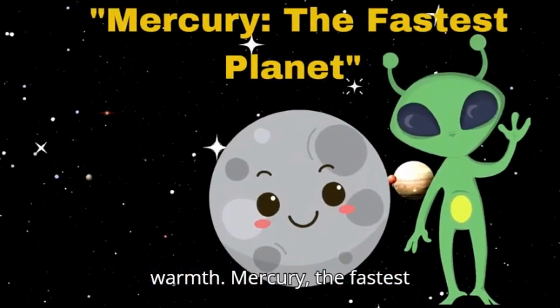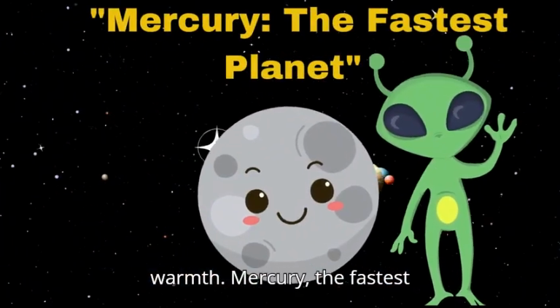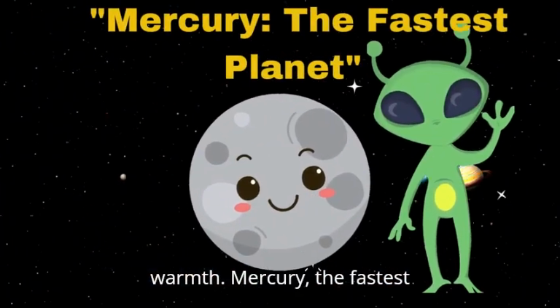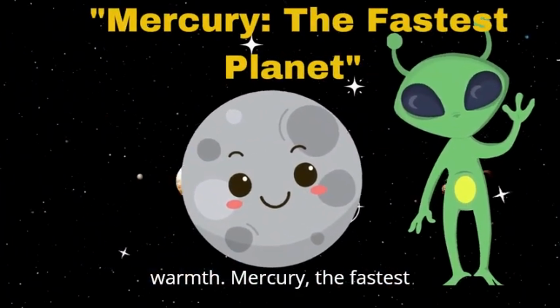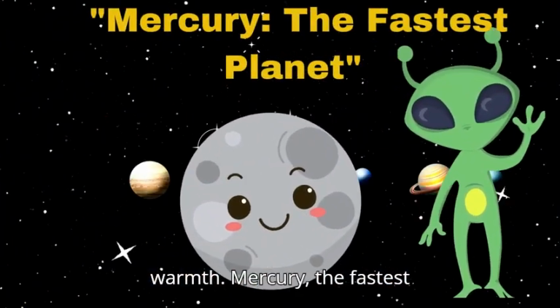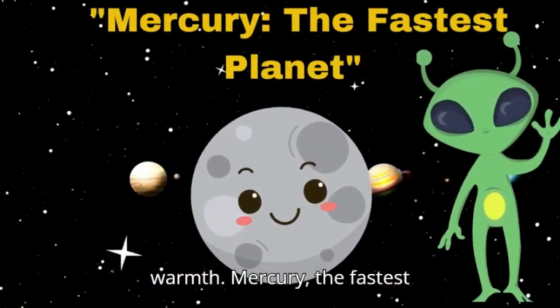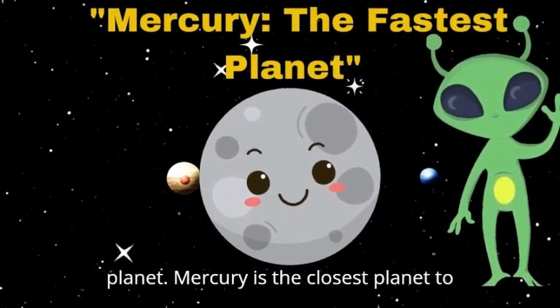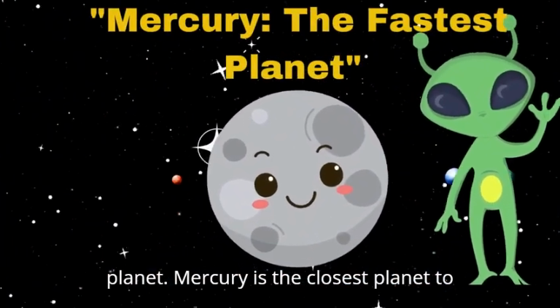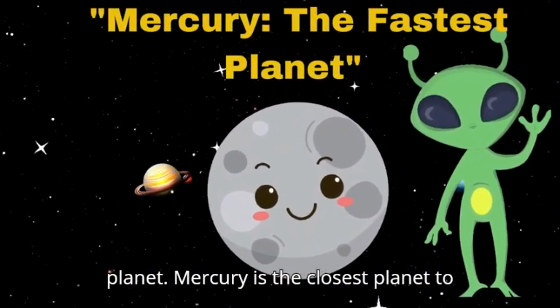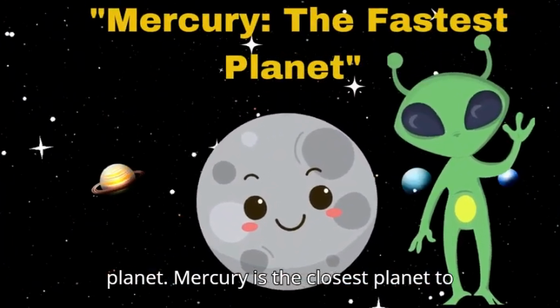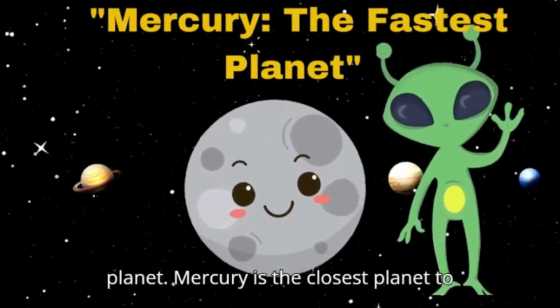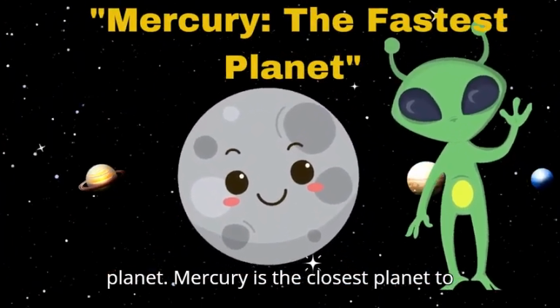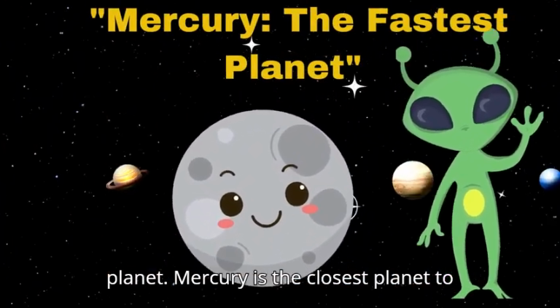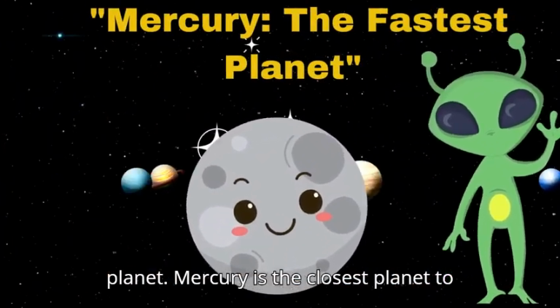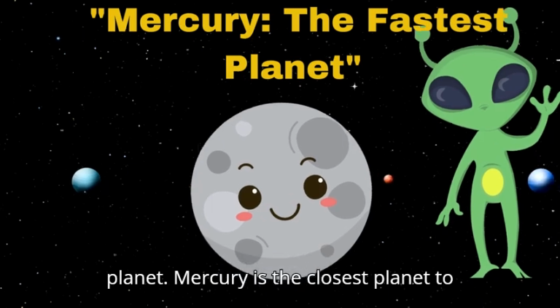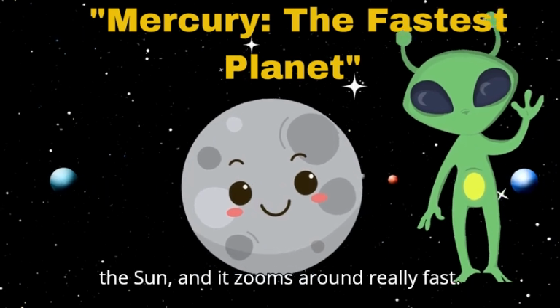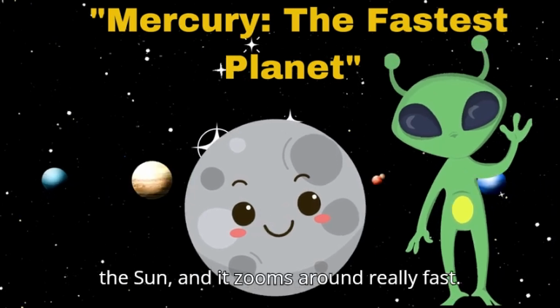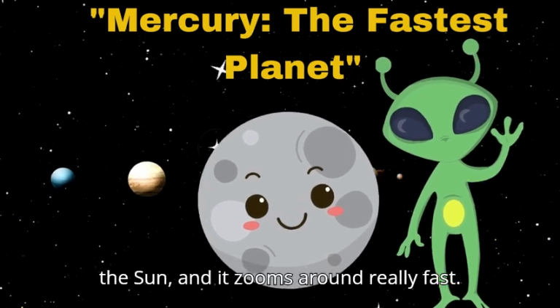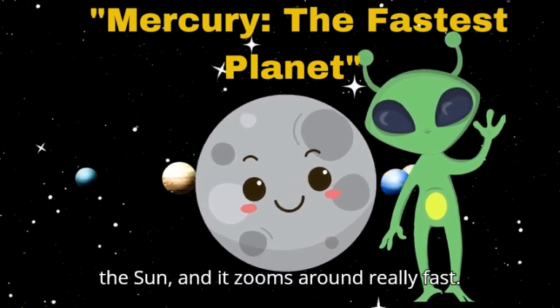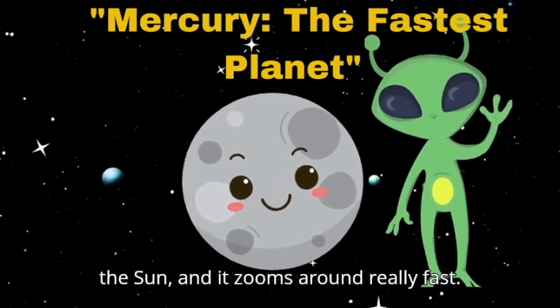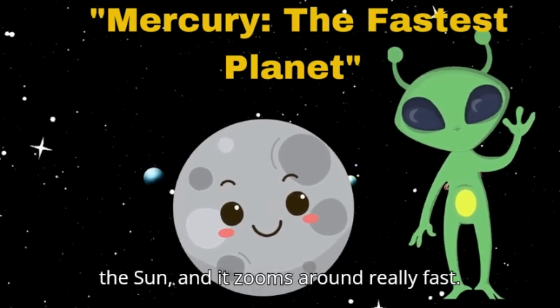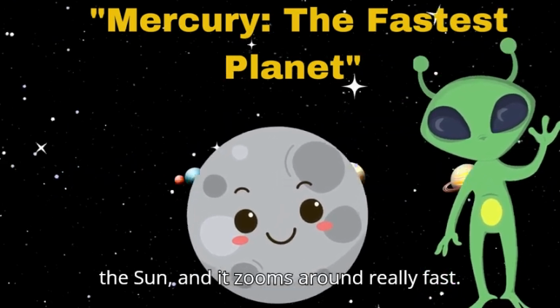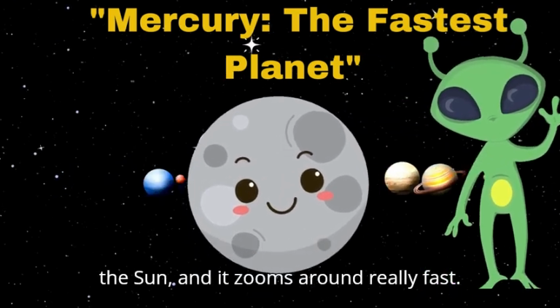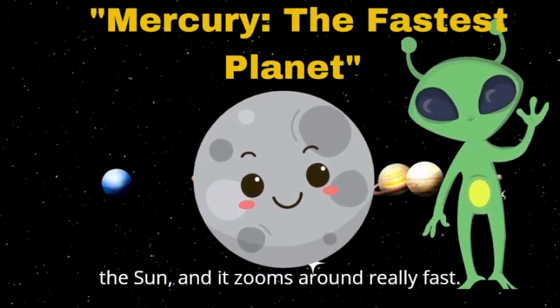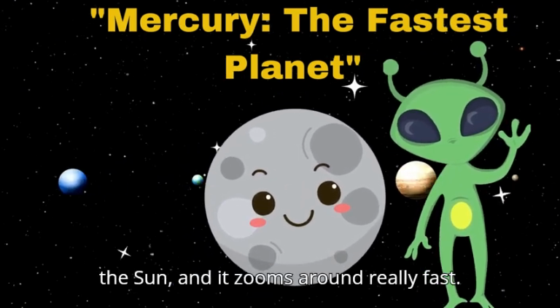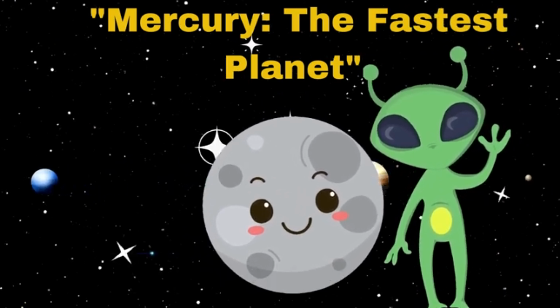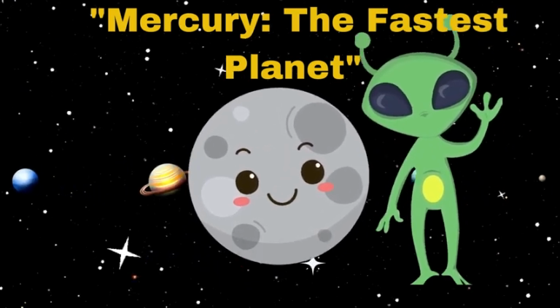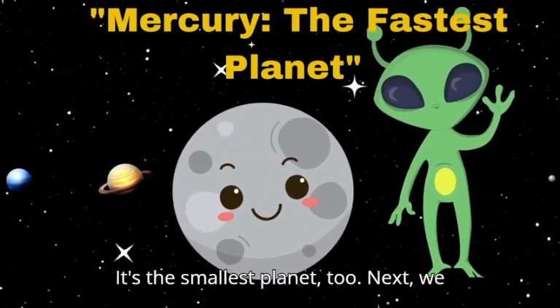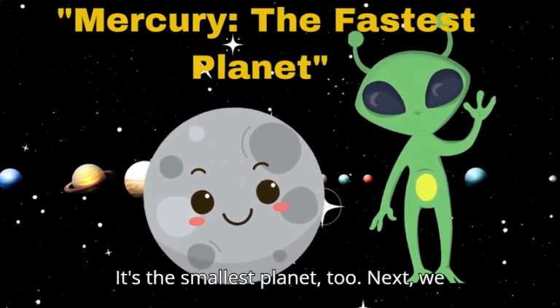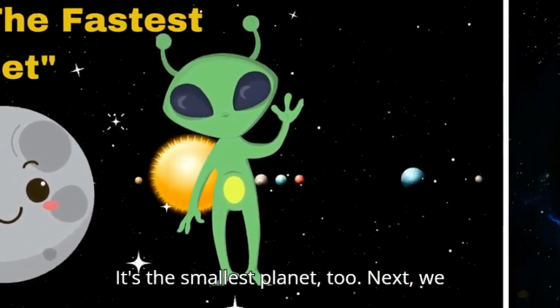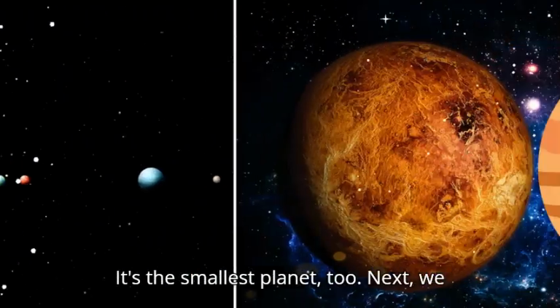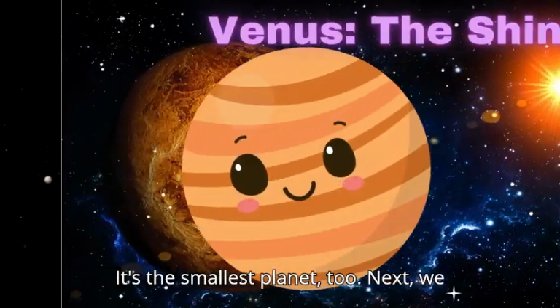Mercury, the fastest planet. Mercury is the closest planet to the sun and it zooms around really fast. It's the smallest planet too.